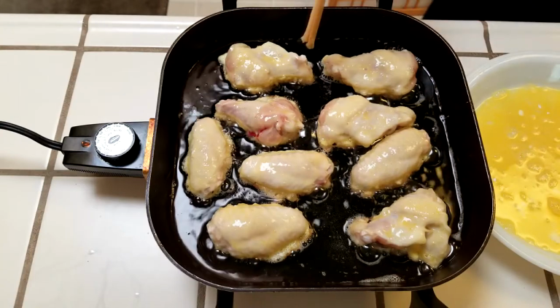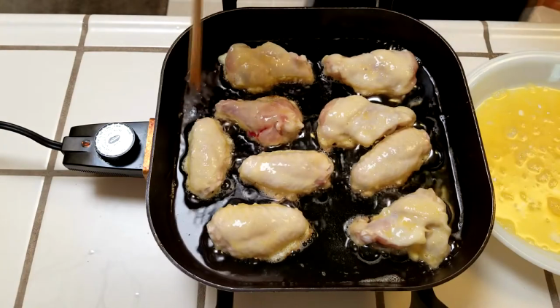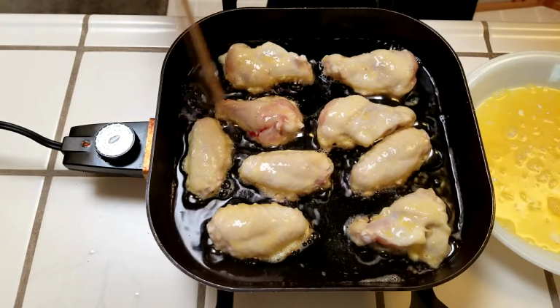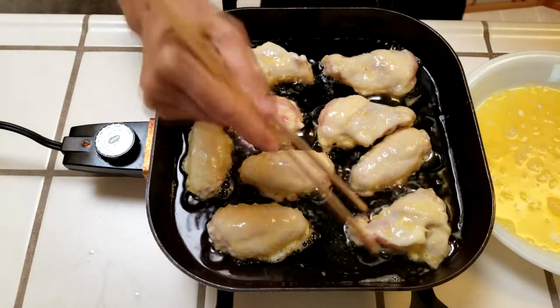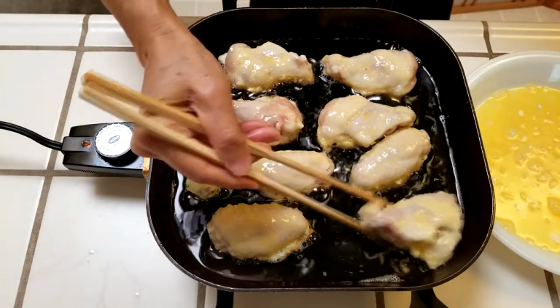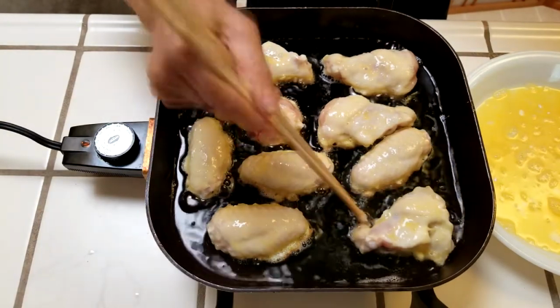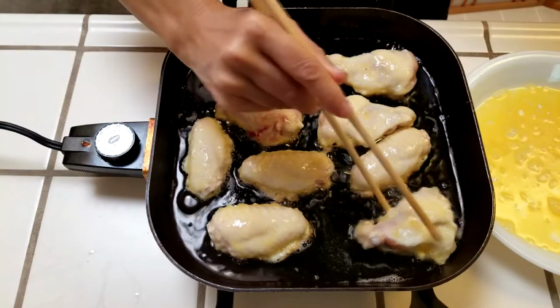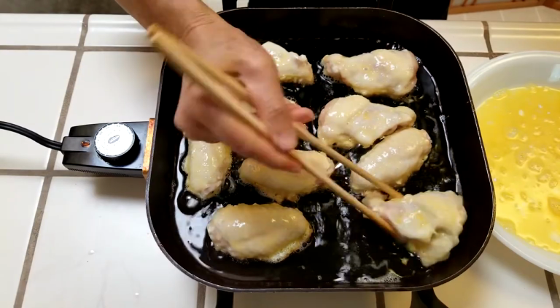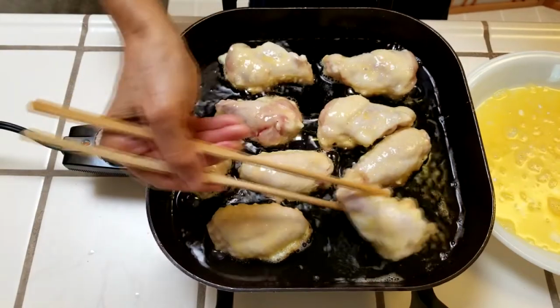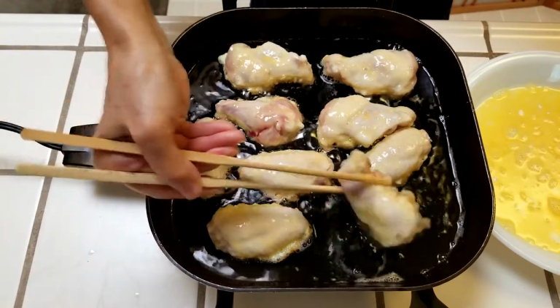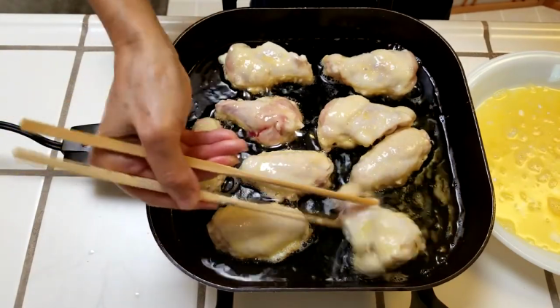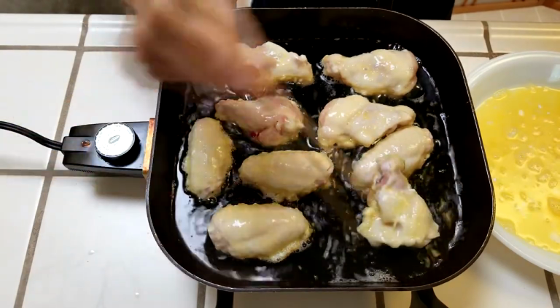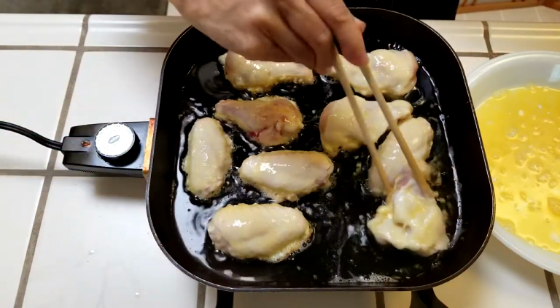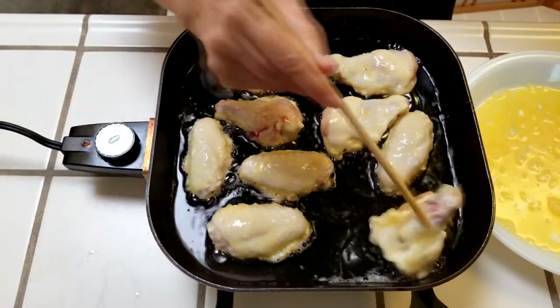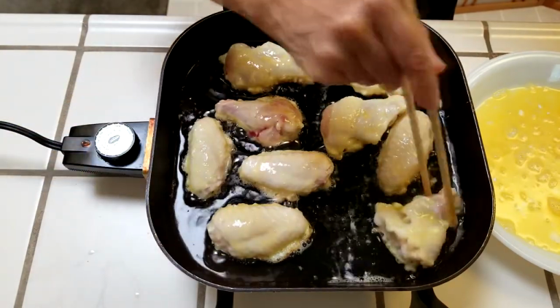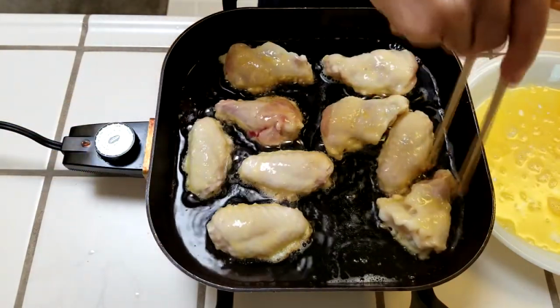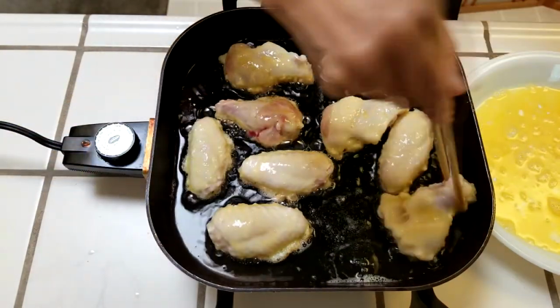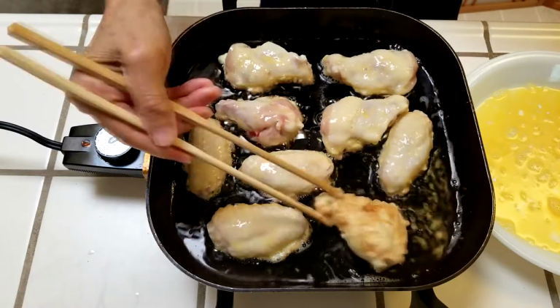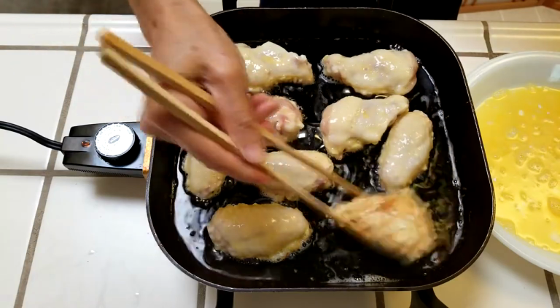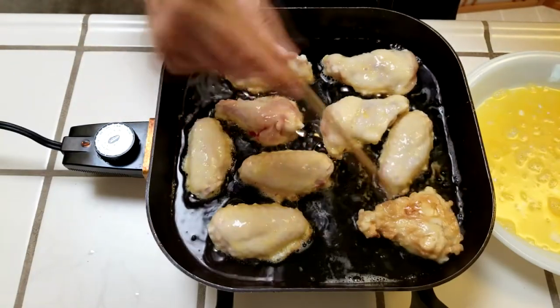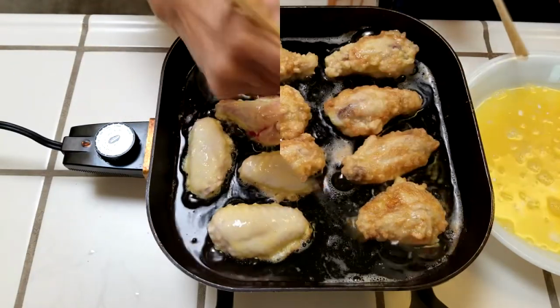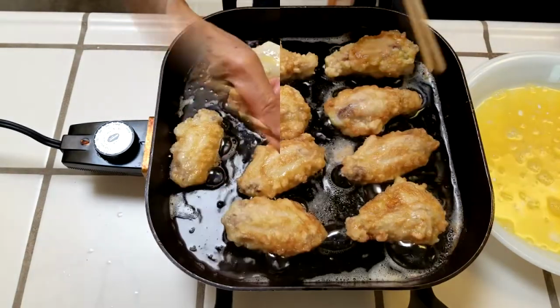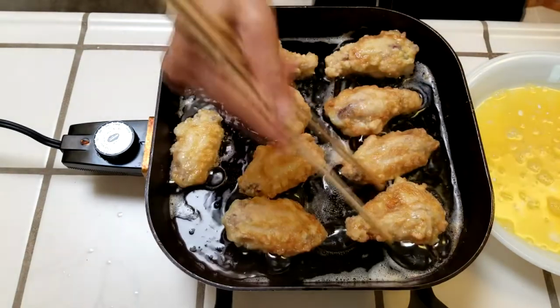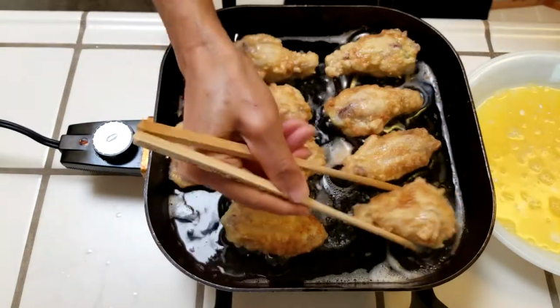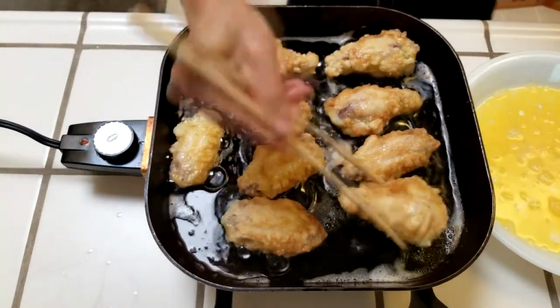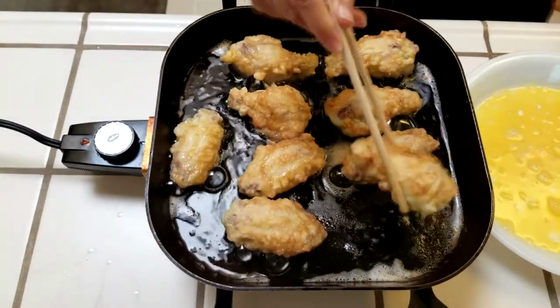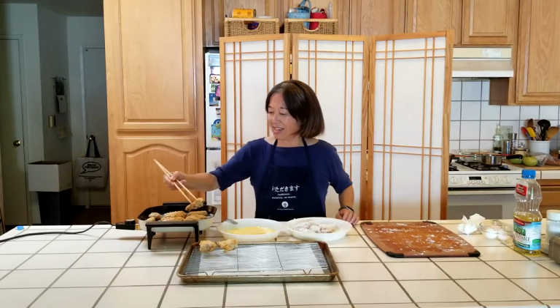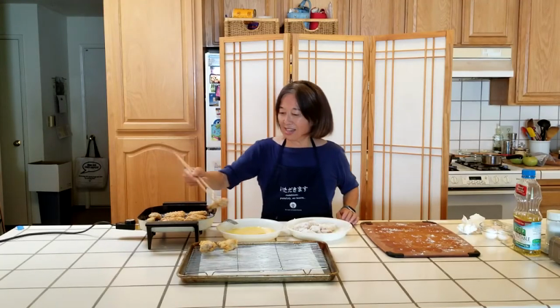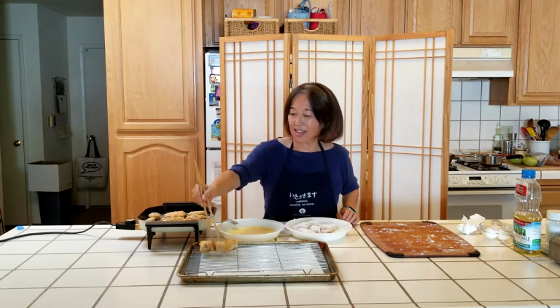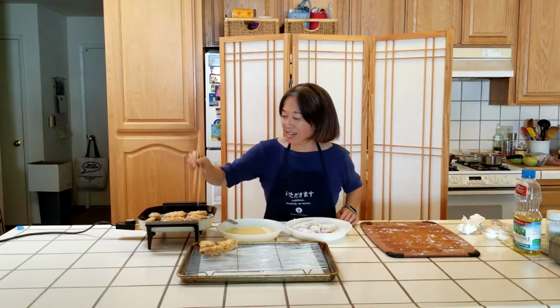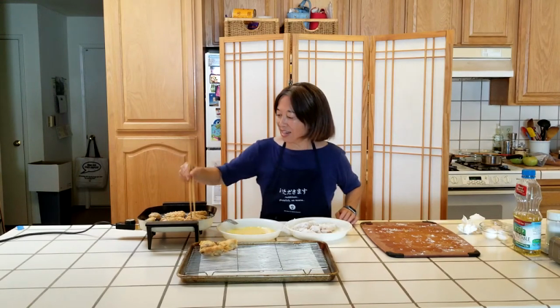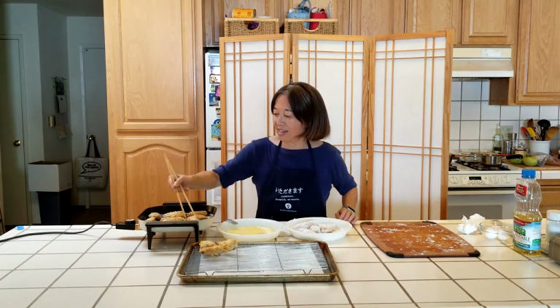Shake off any excess egg, and then into the frying pan. Once they've been cooking for two to three minutes, check to see if they are golden brown, and then turn them over. Watch out for grease spurts. When they are nice and brown on both sides, remove them and let them drain on a wire rack or paper towels.